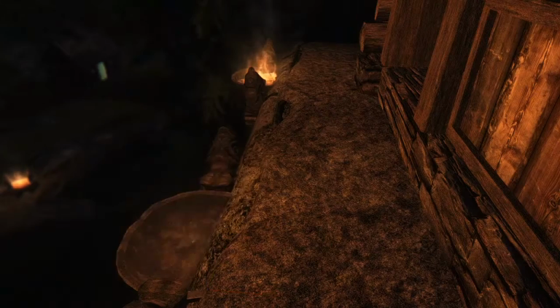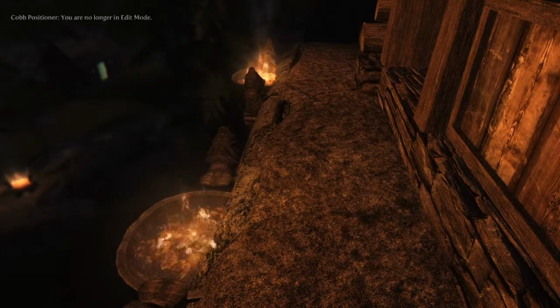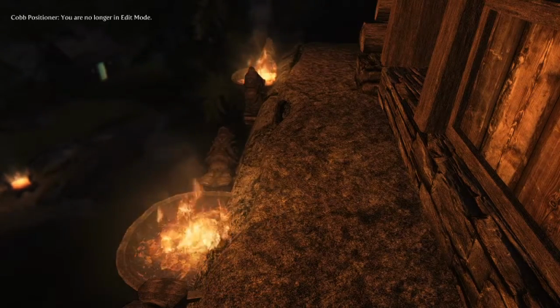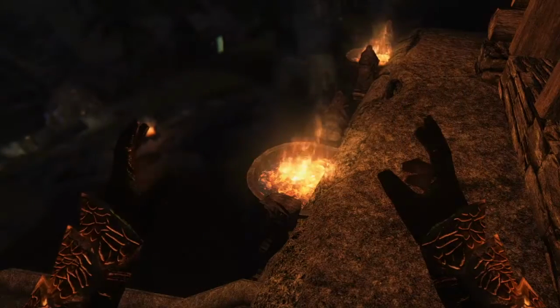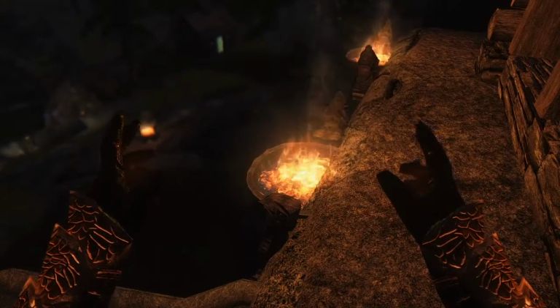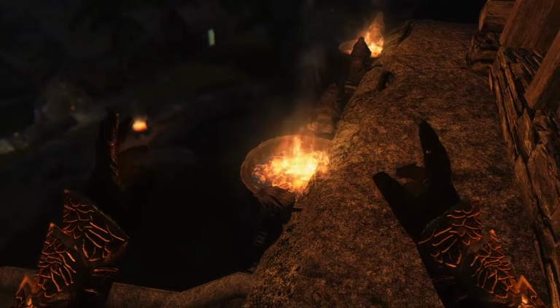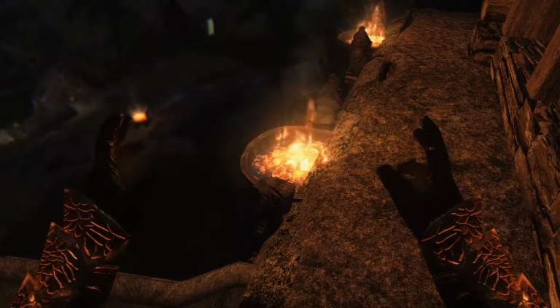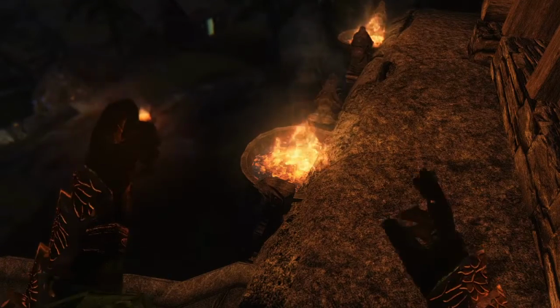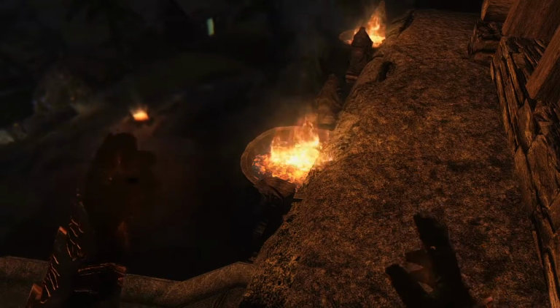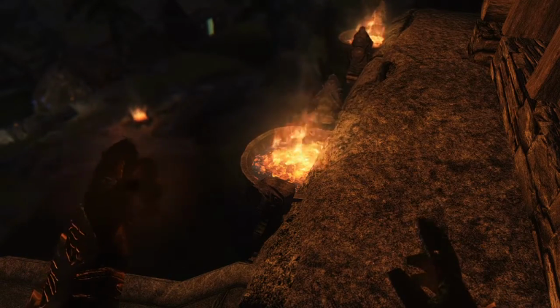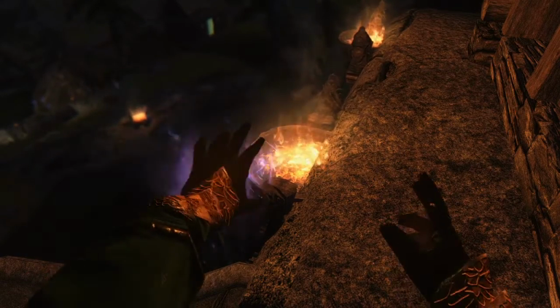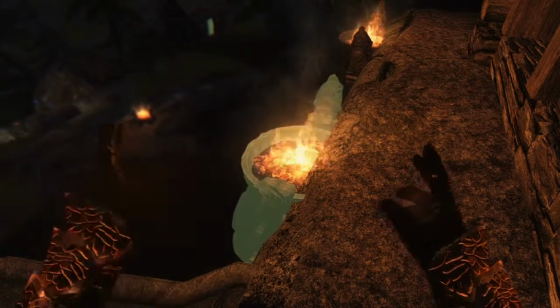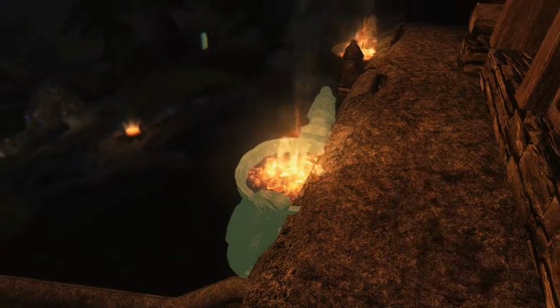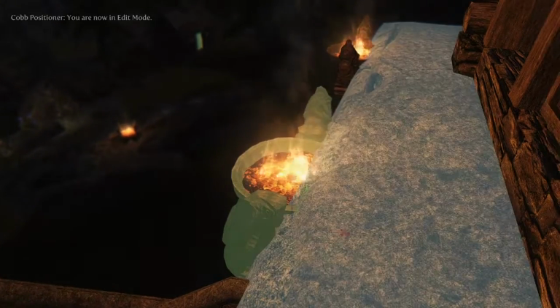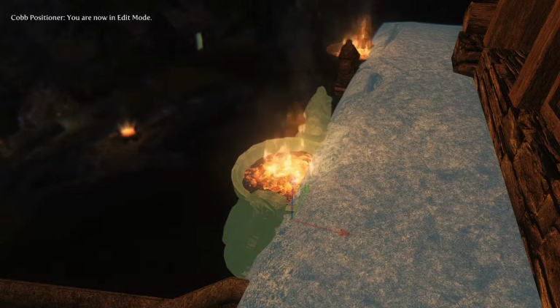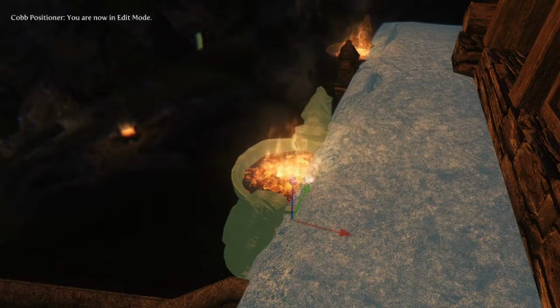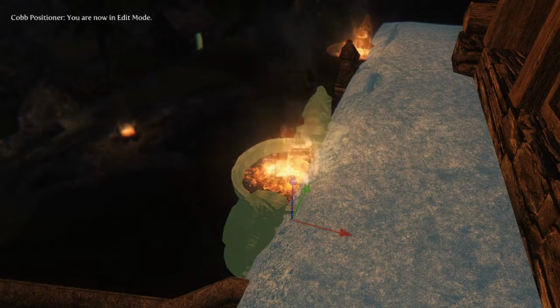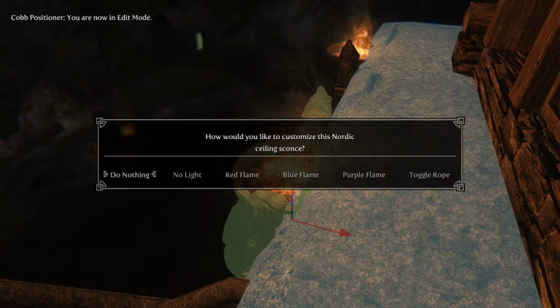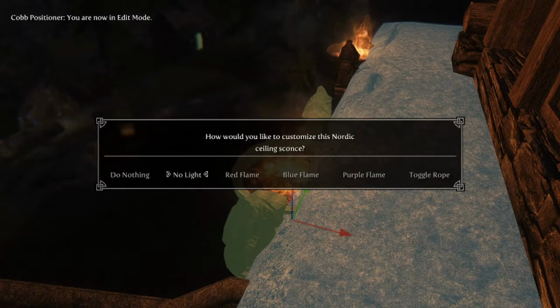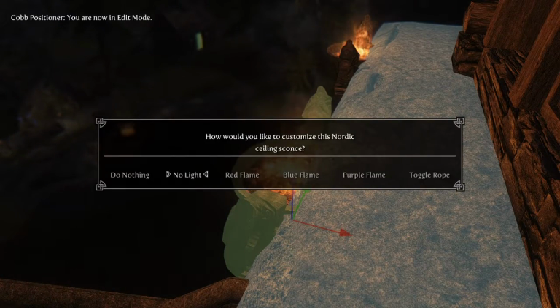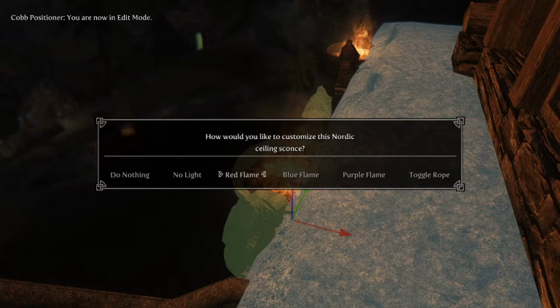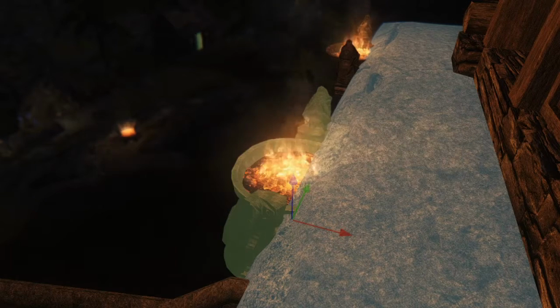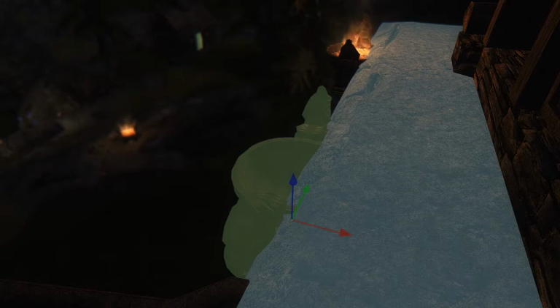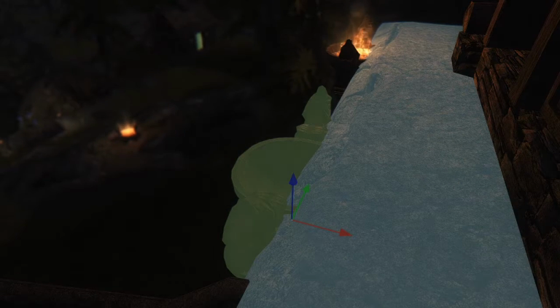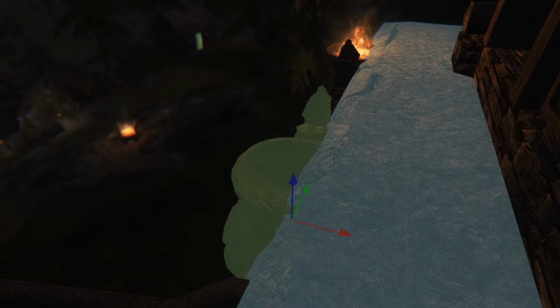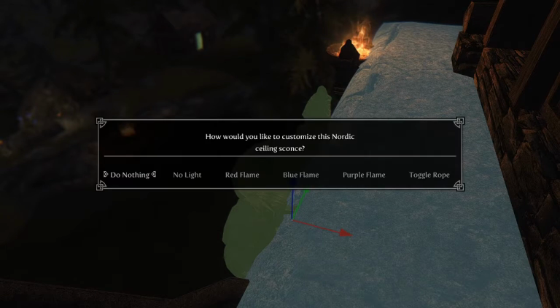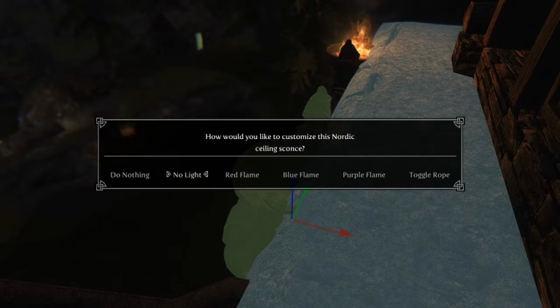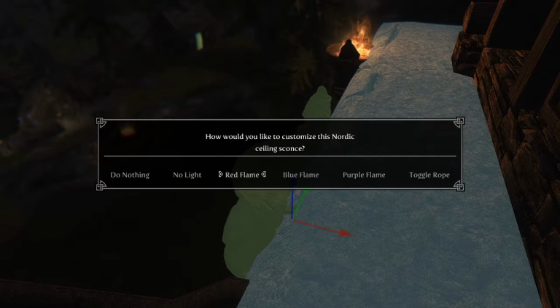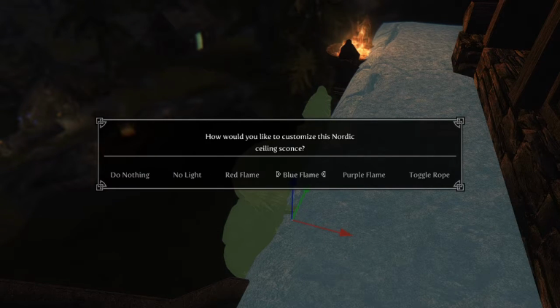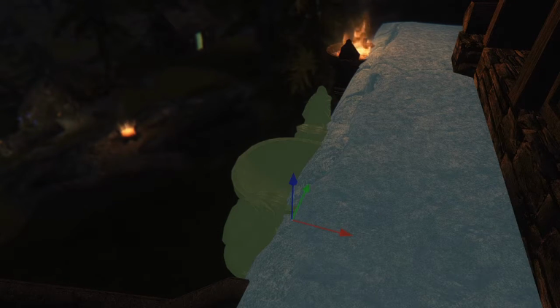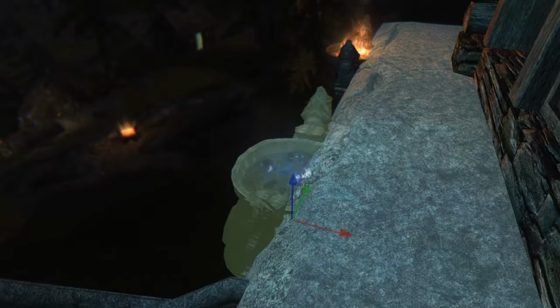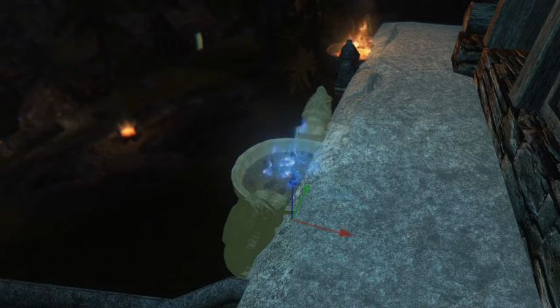When an object has lighting options, Cups Positioner lets you toggle the lighting, and in some occasions even choose different types of lighting. Everything that you see here is made in a few hours and I didn't have much trouble with placing the objects.